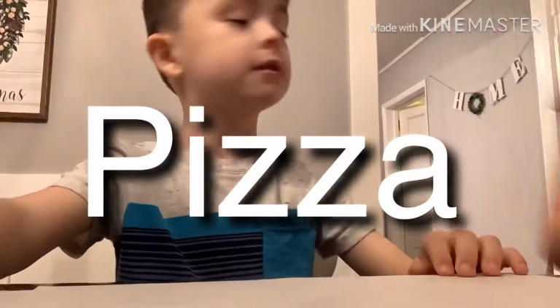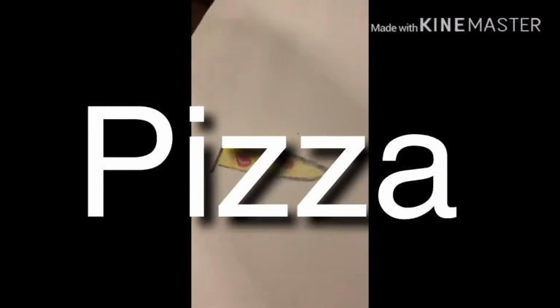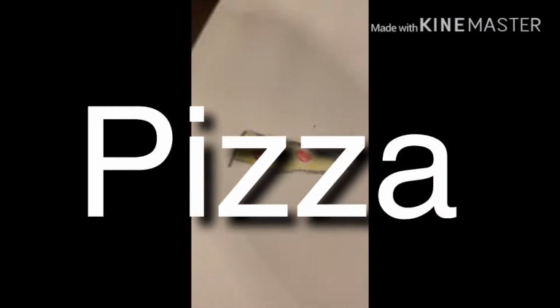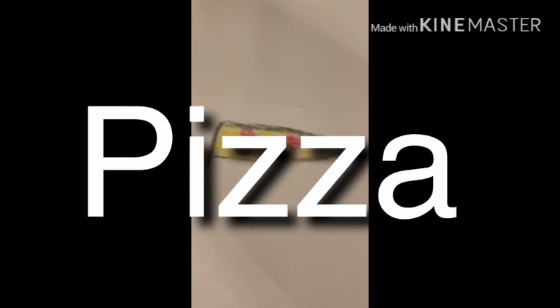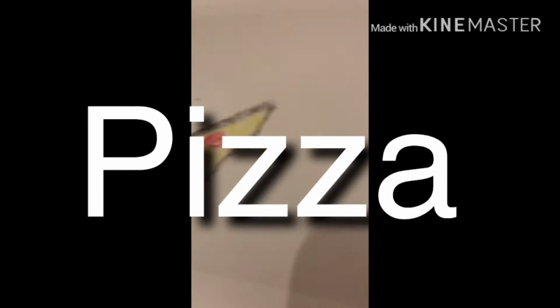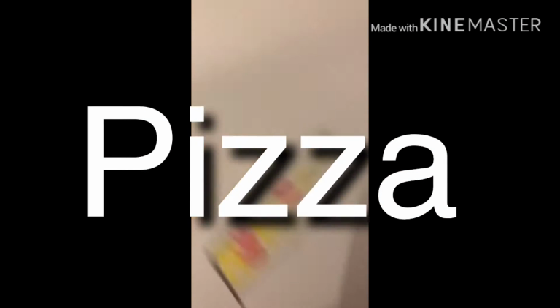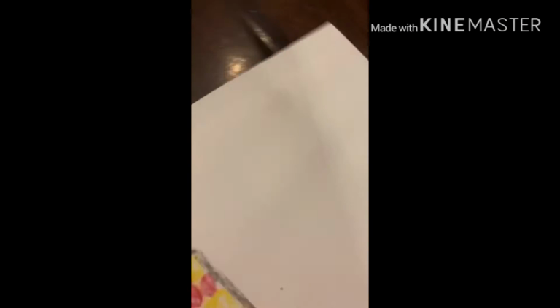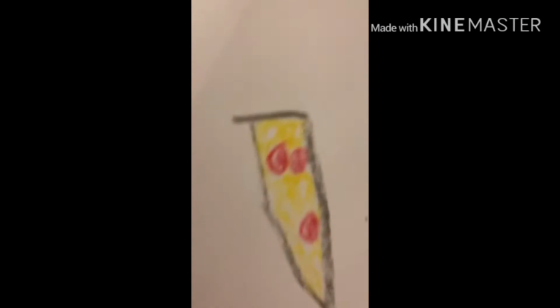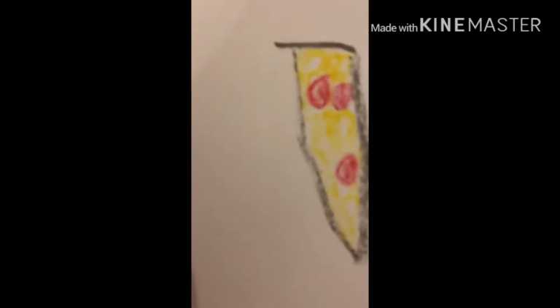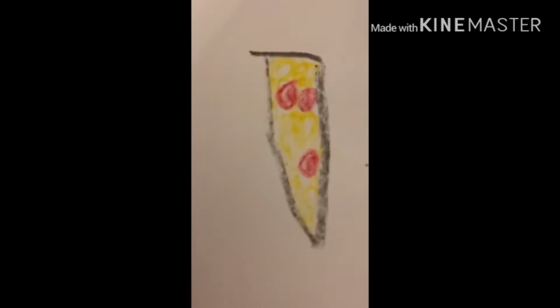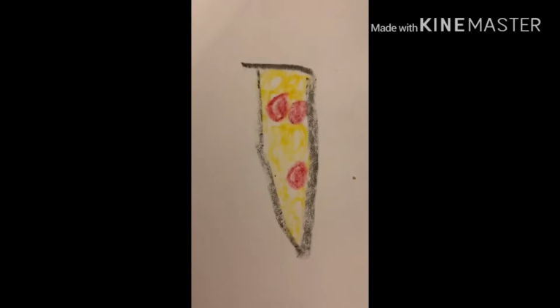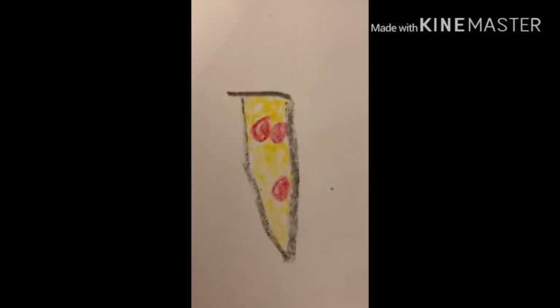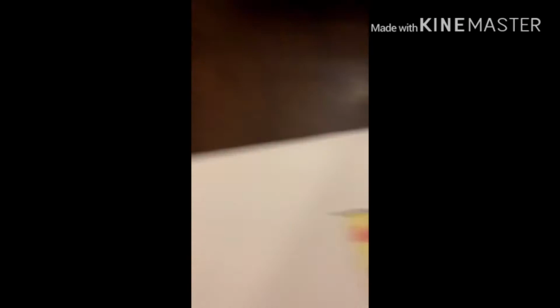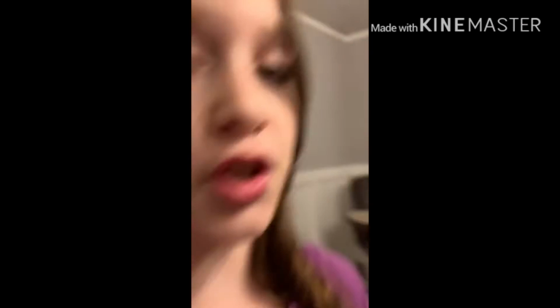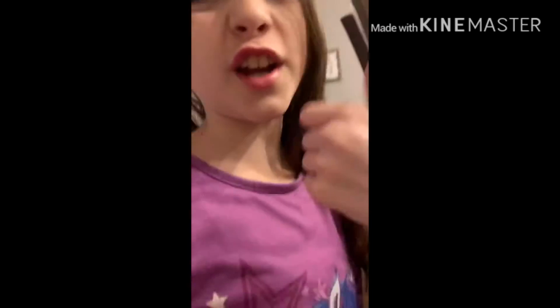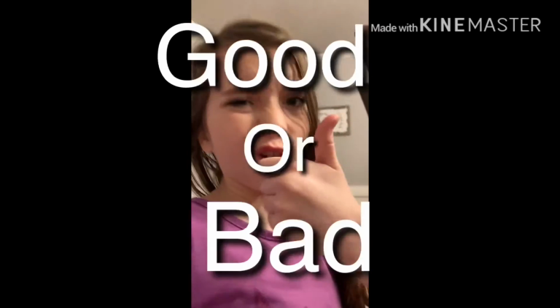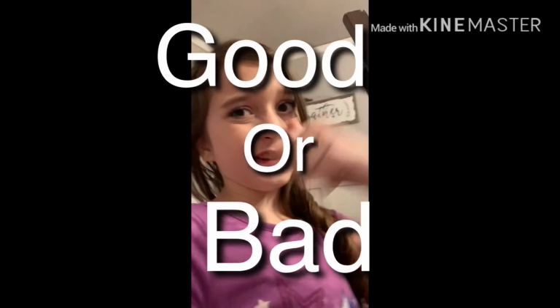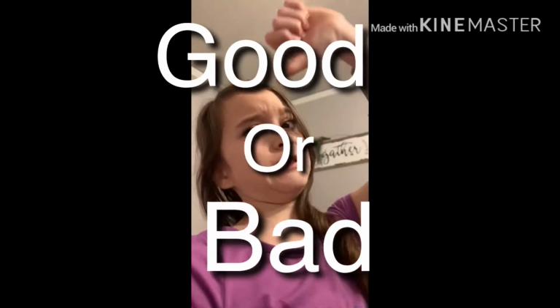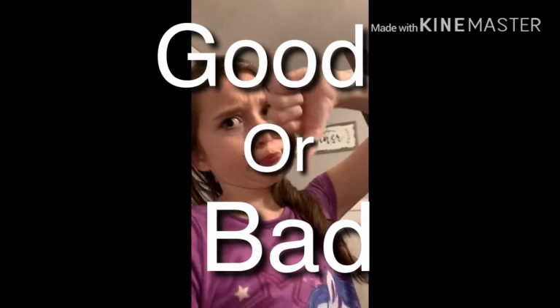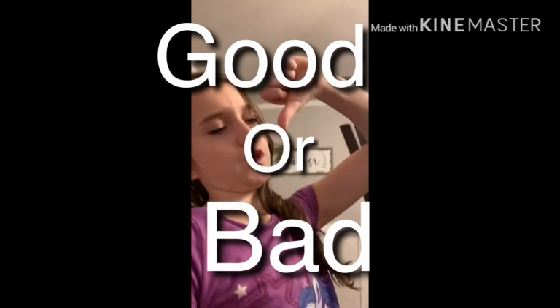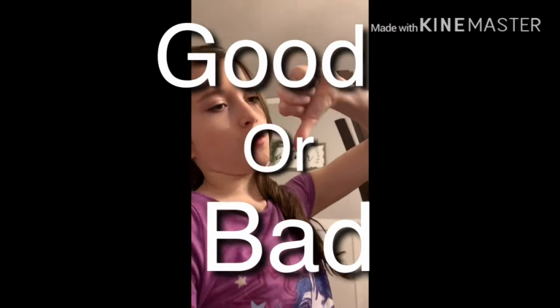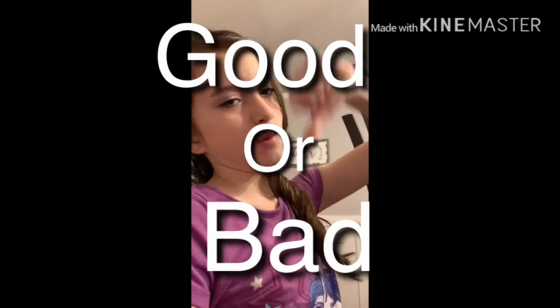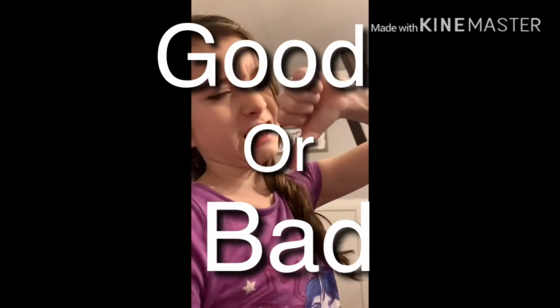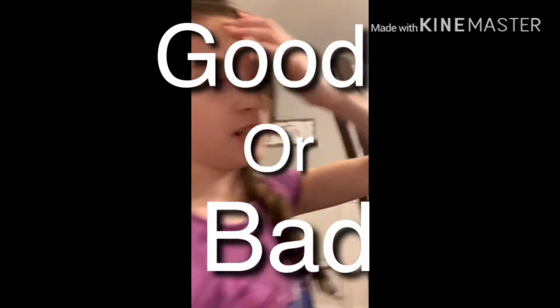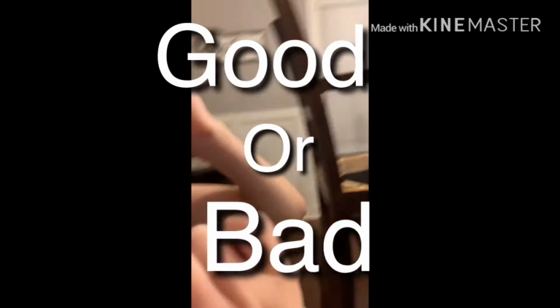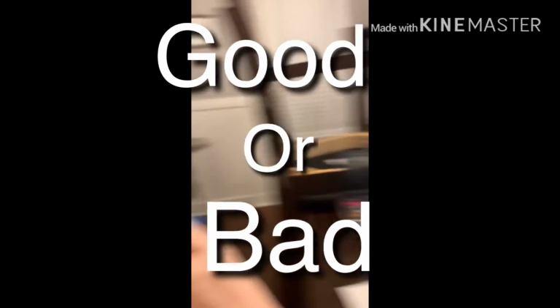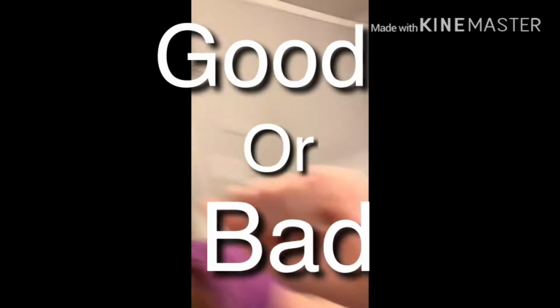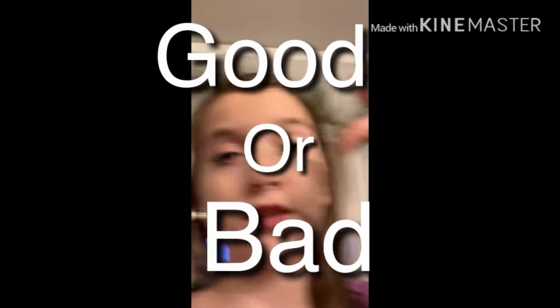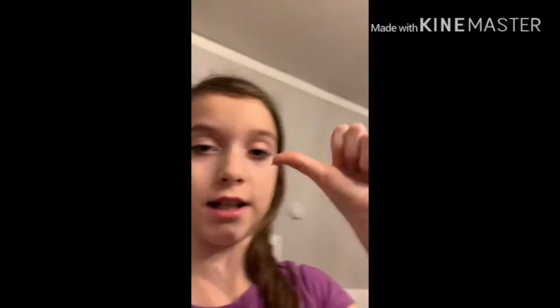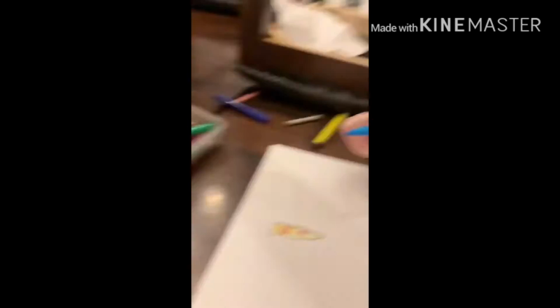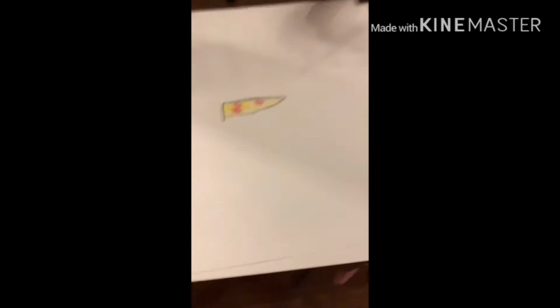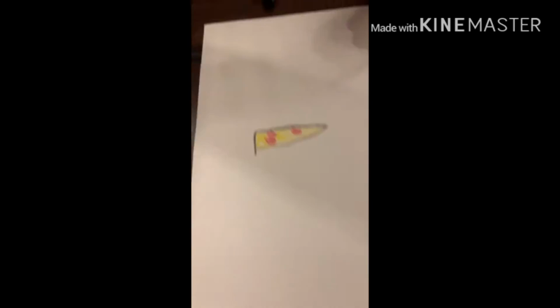Ok guys, so this is Jude's drawing. Now I got it. Is it good or is it good? Or to the side. So we'll do it another time.